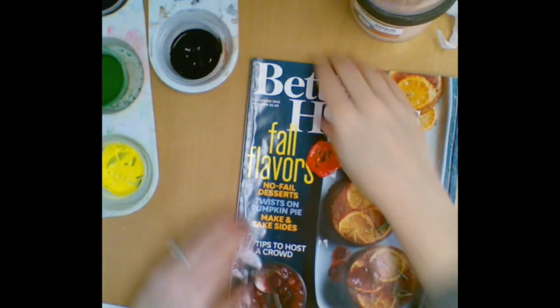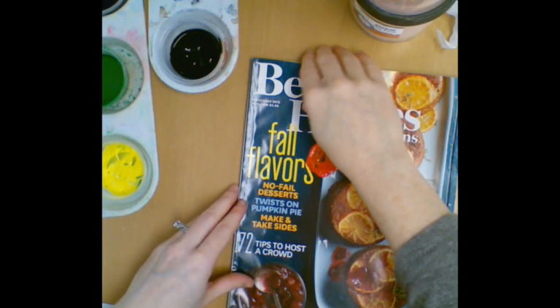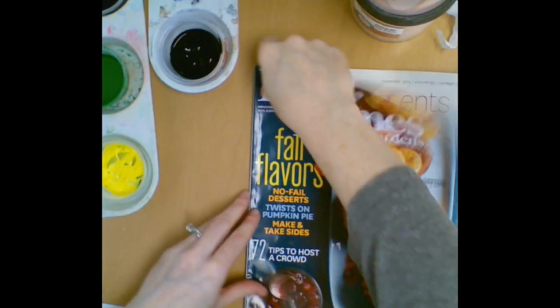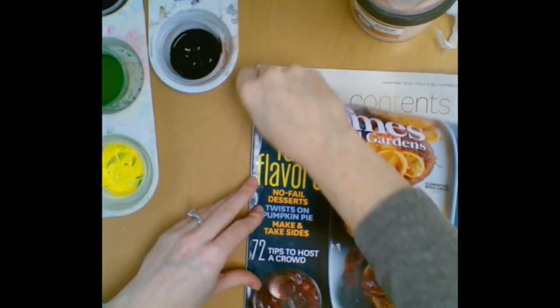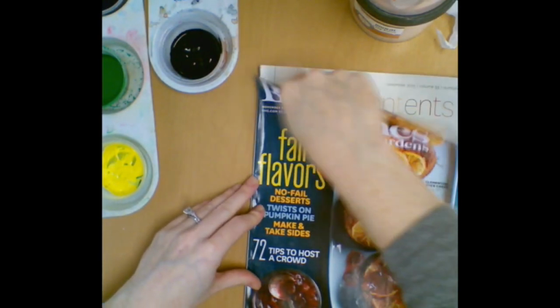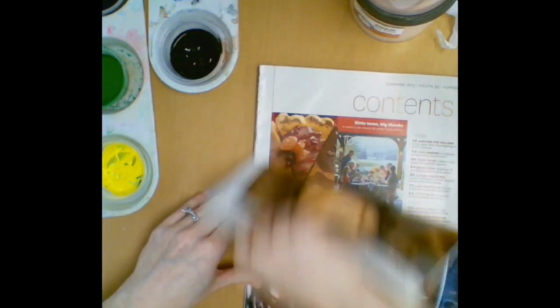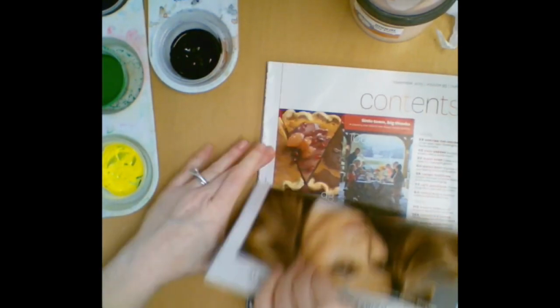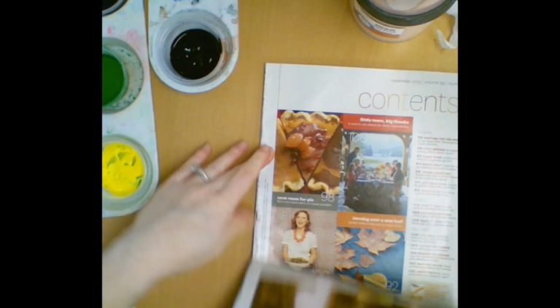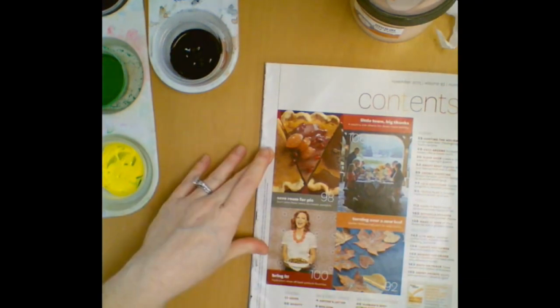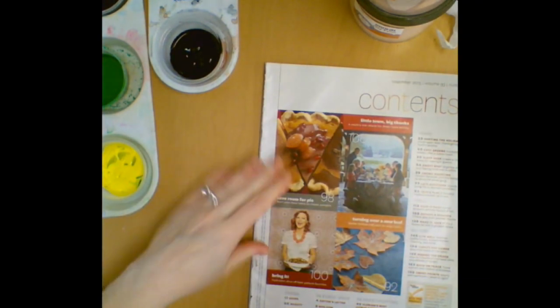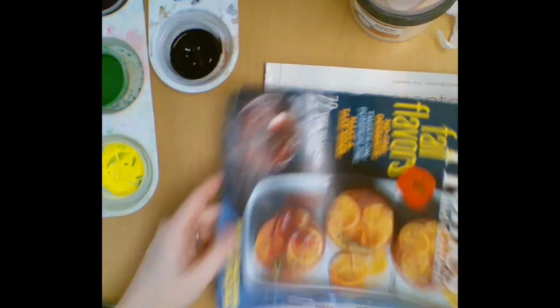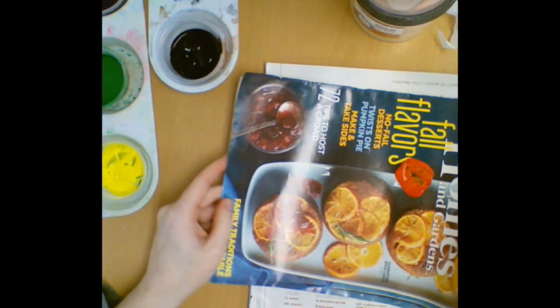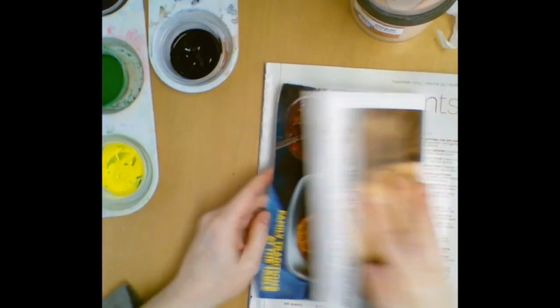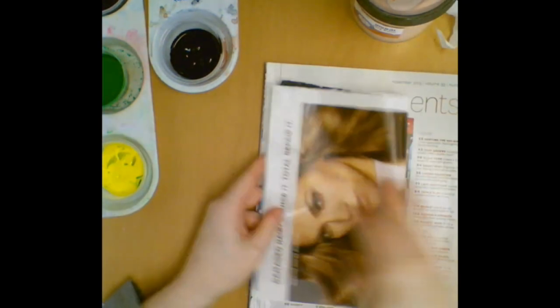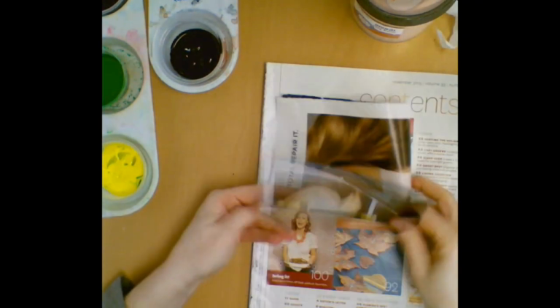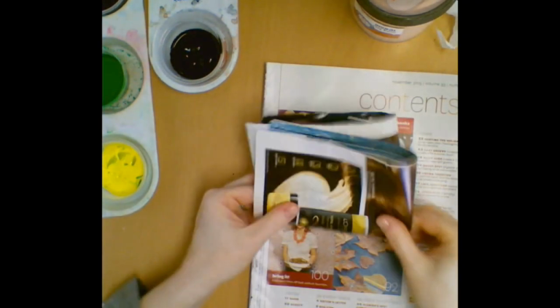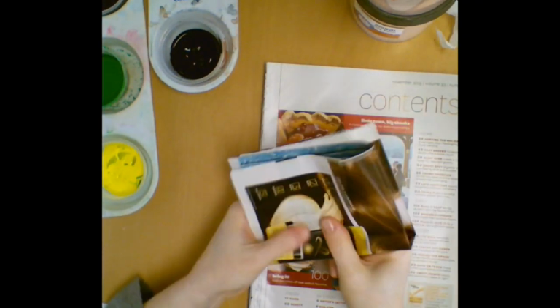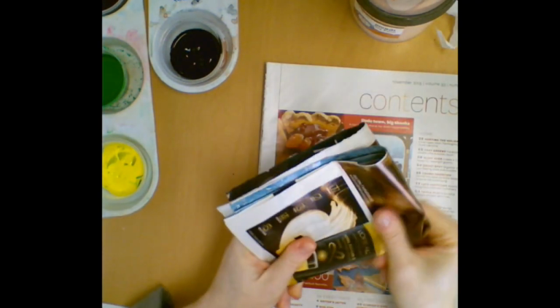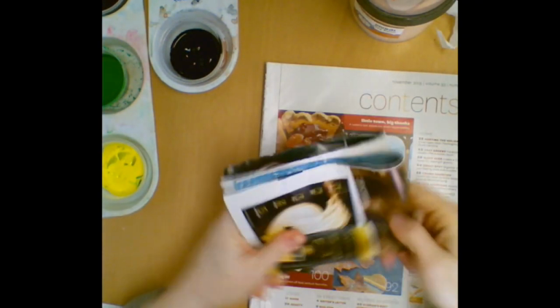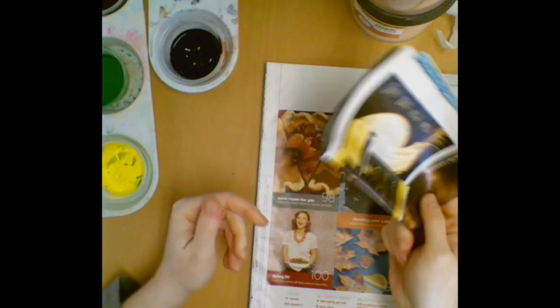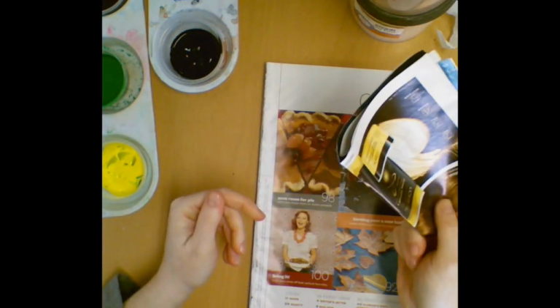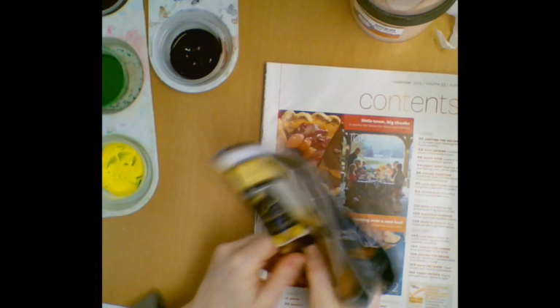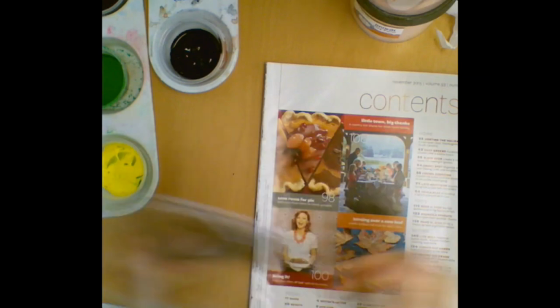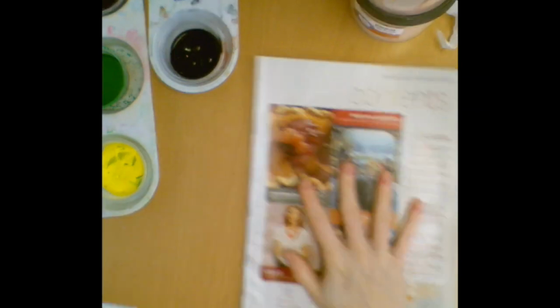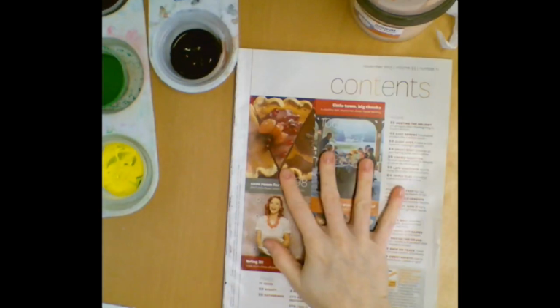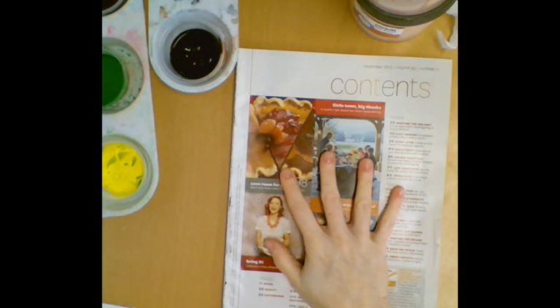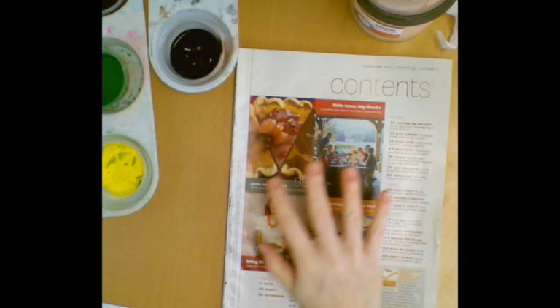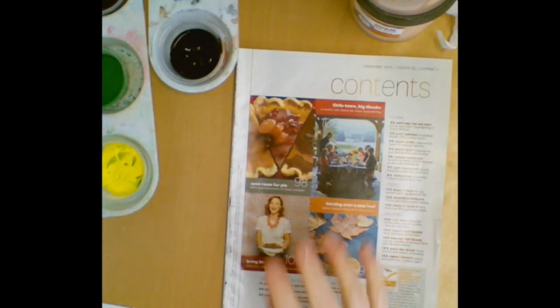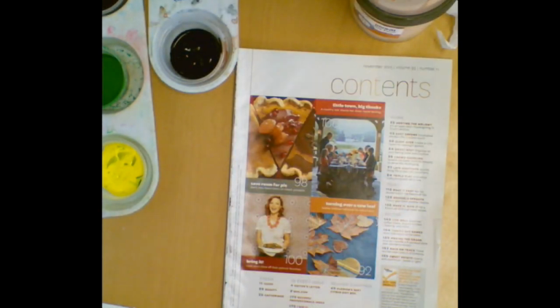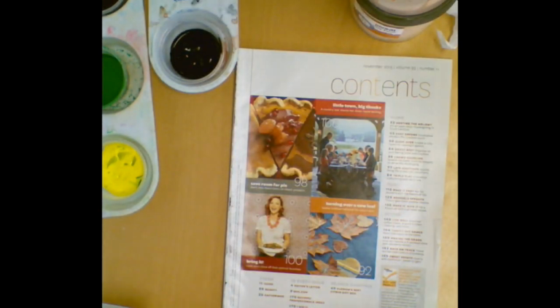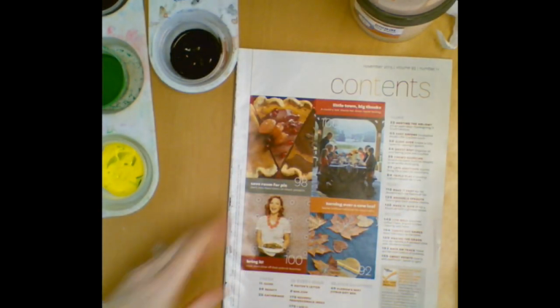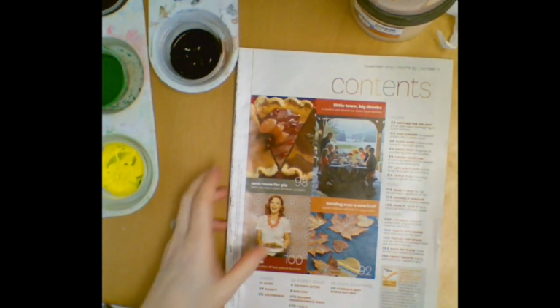When it's time to clean up, we're just going to rip off our magazine page, fold it up, take it to the trash can, and your magazine will be ready for the next person who needs to use it.